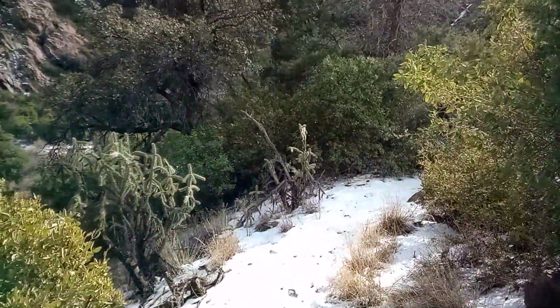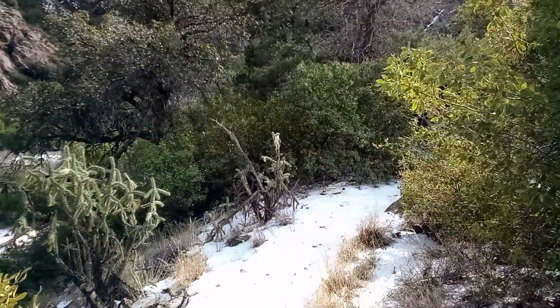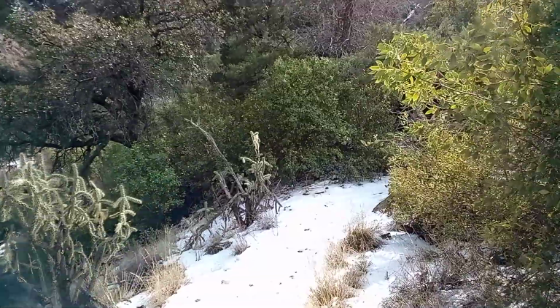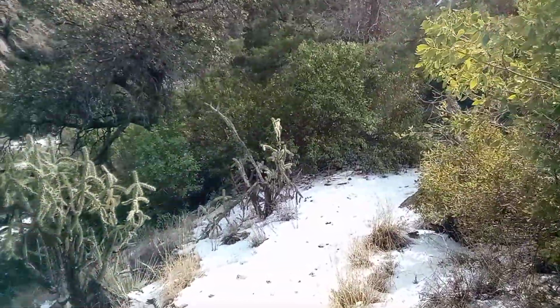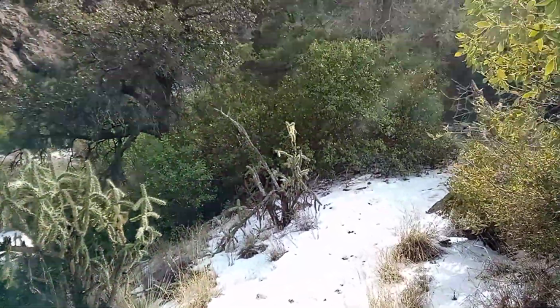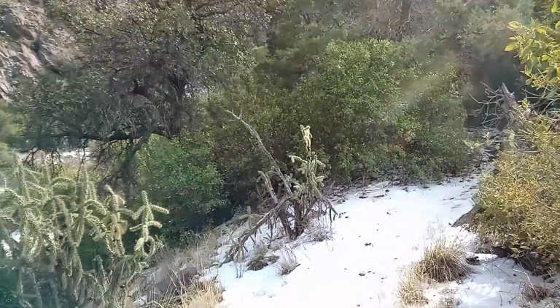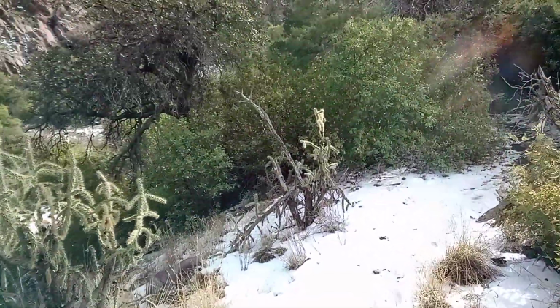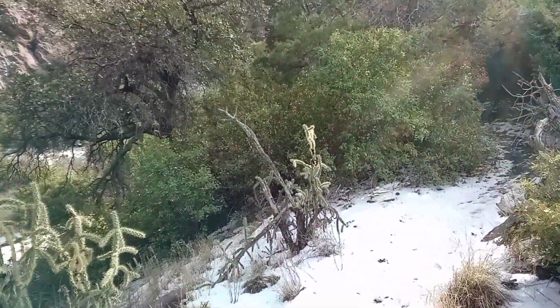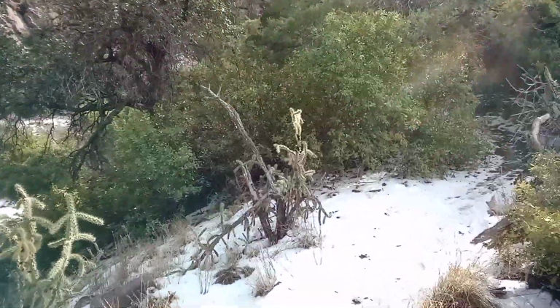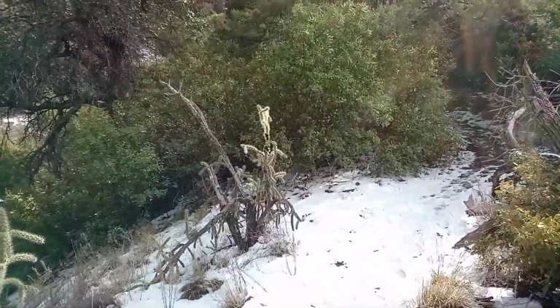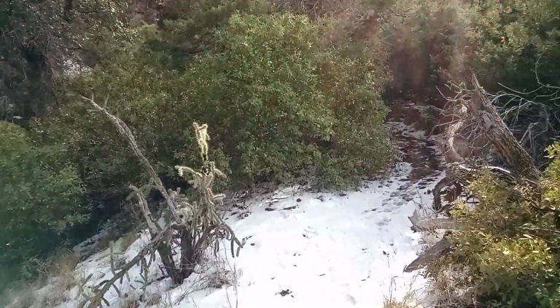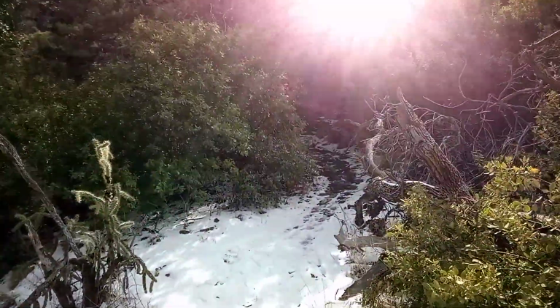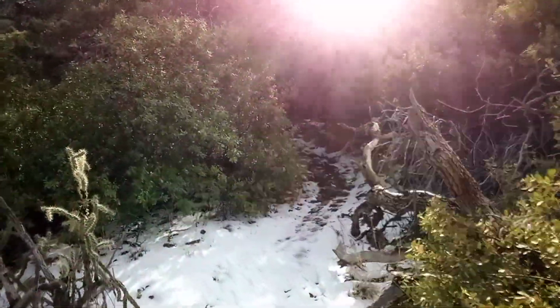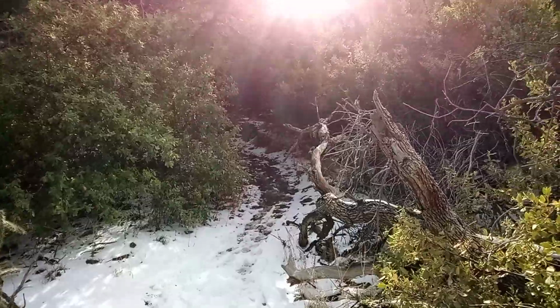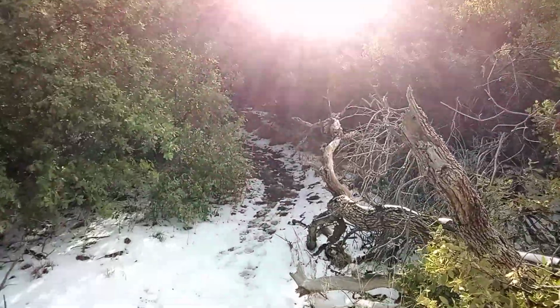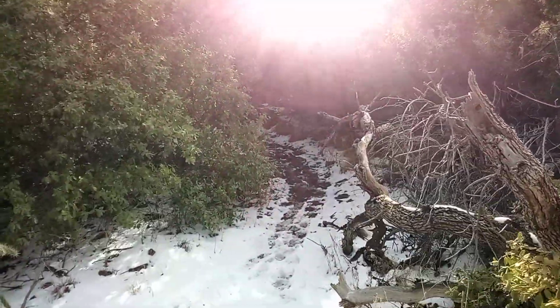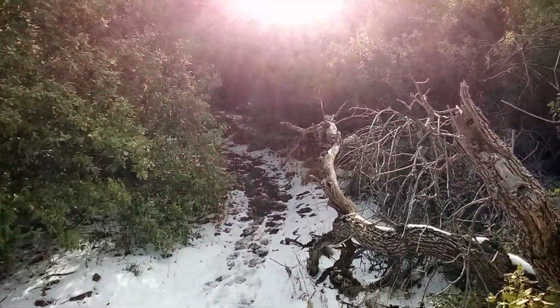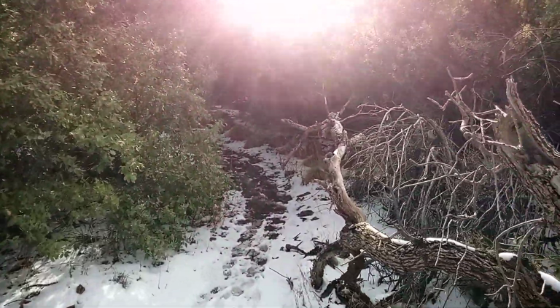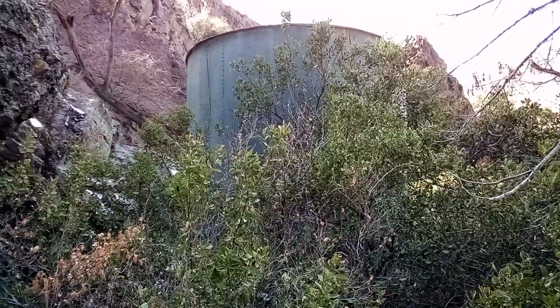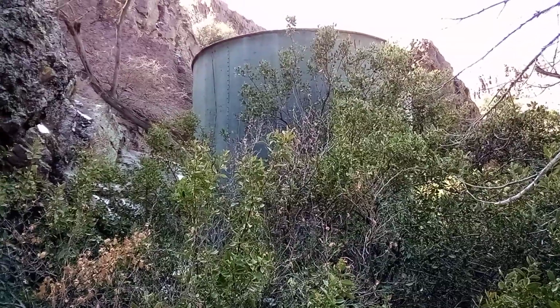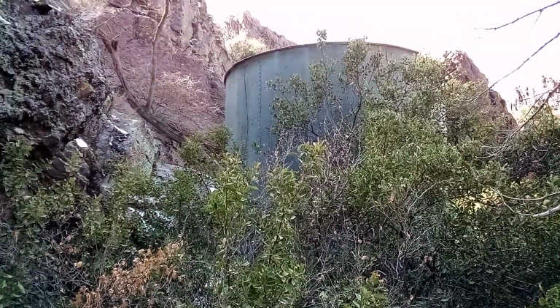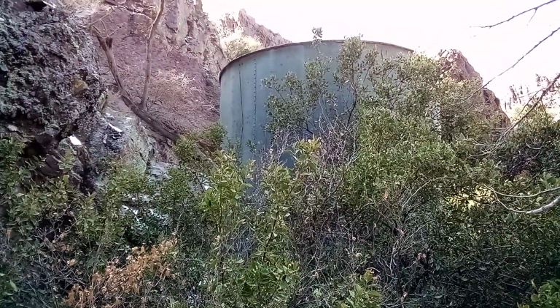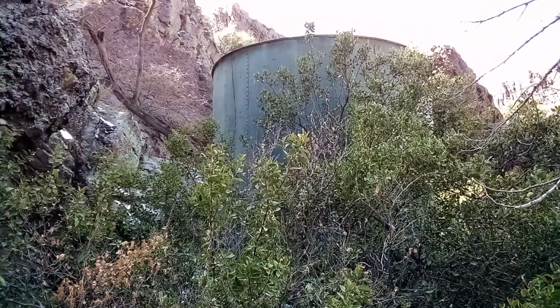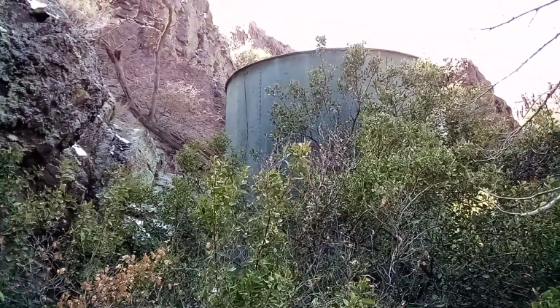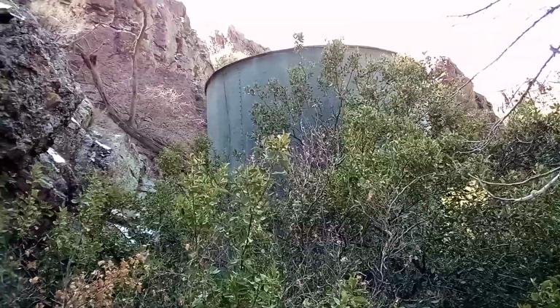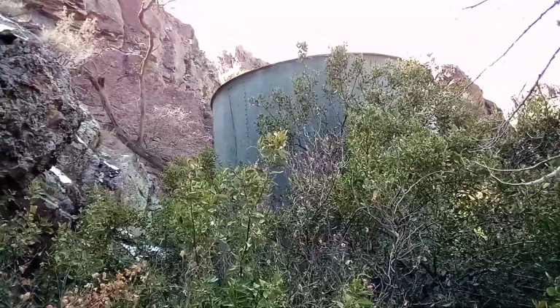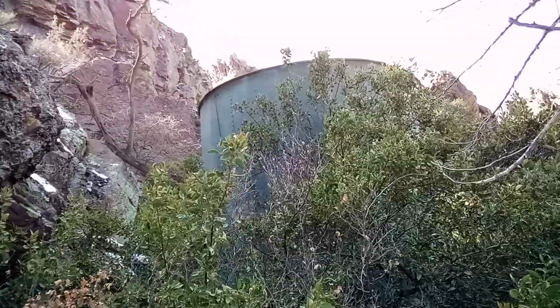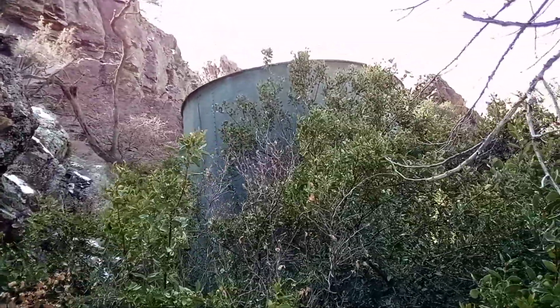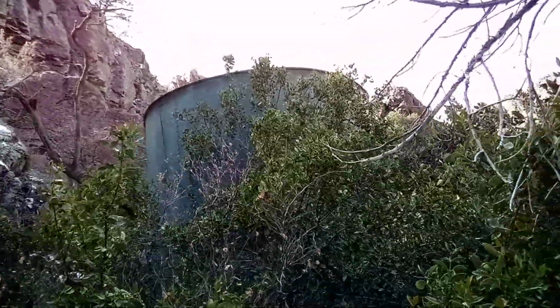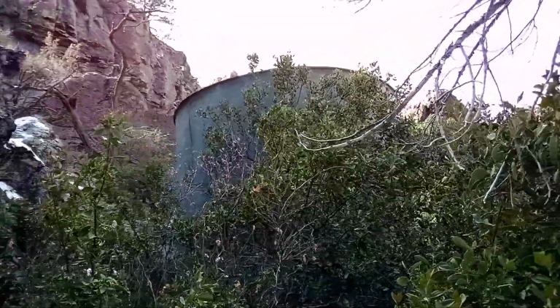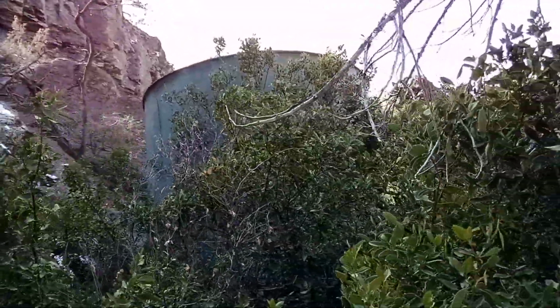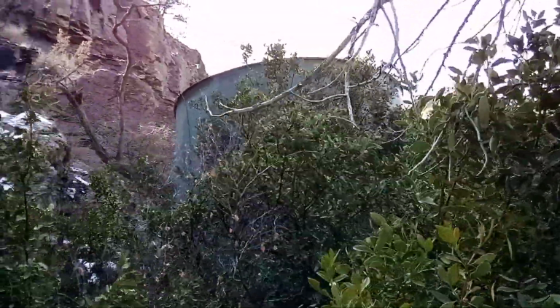I think I used to do a lot of this recording on a bigger camera, but now I can do it on my phone. Here's a water tank that they would have used.